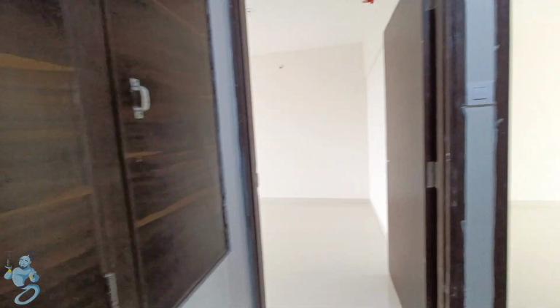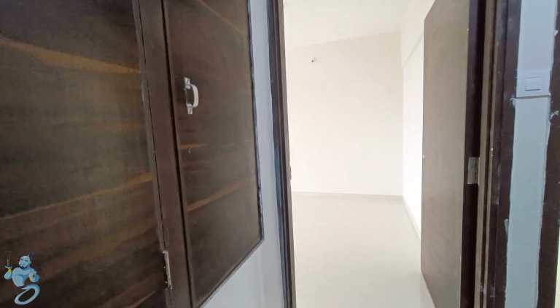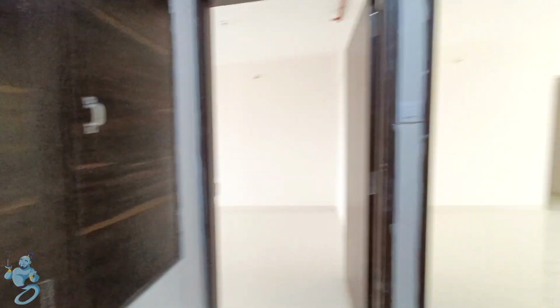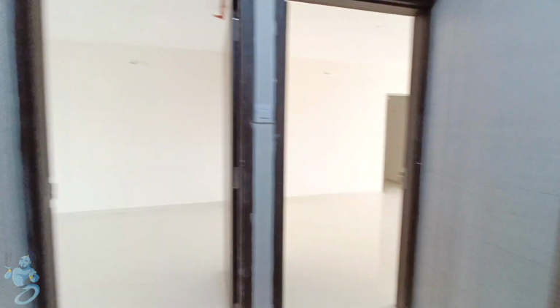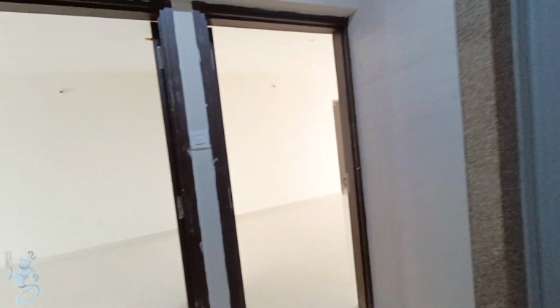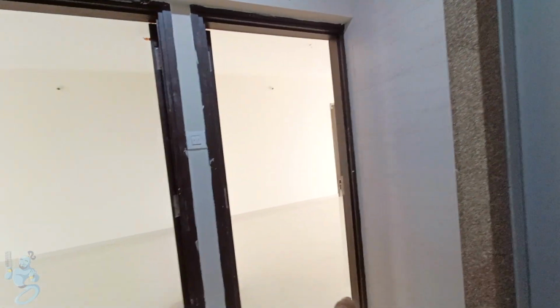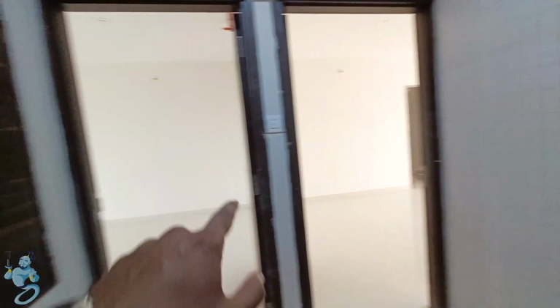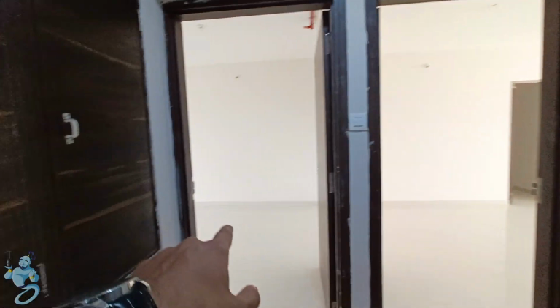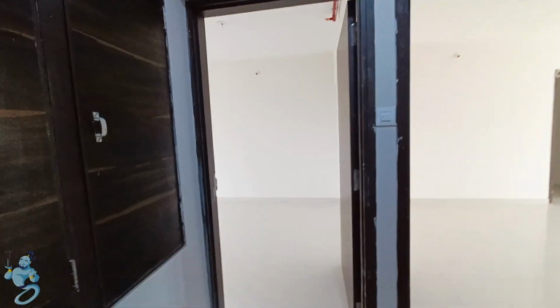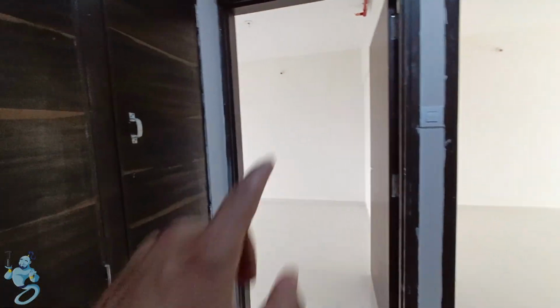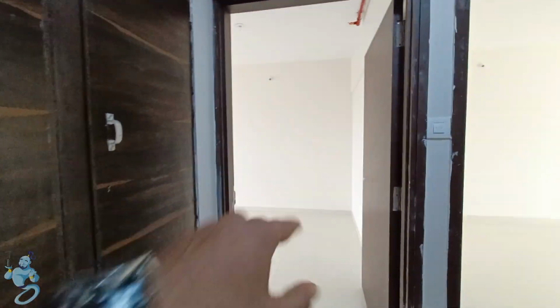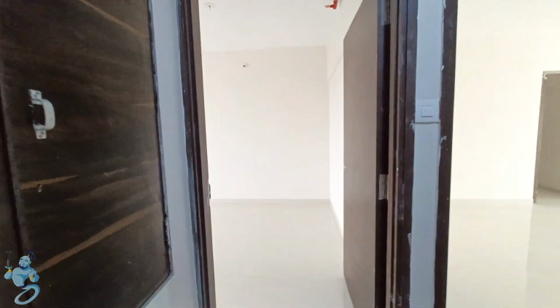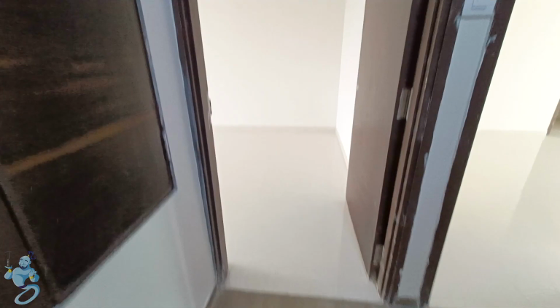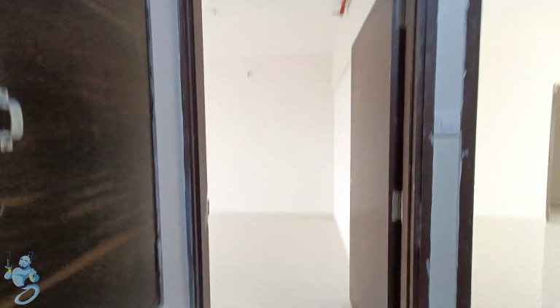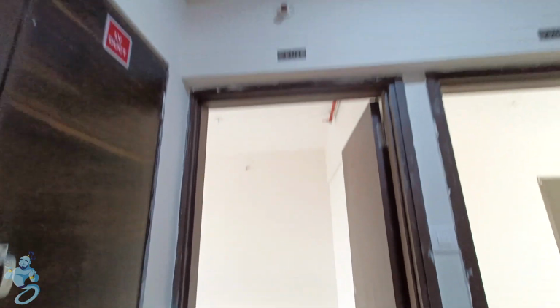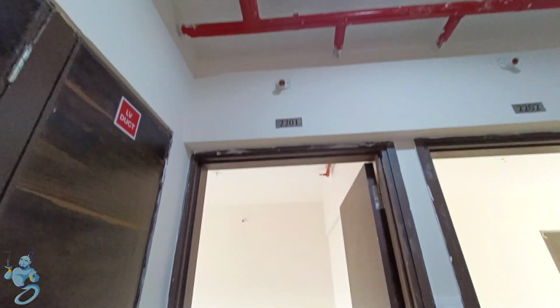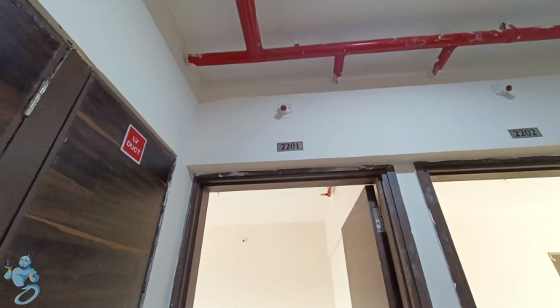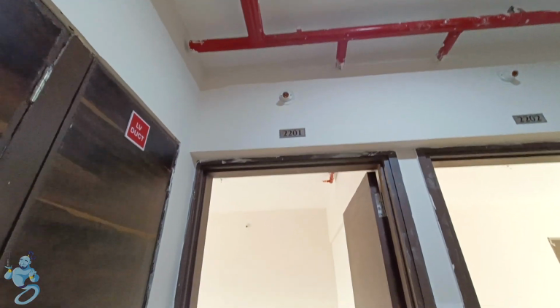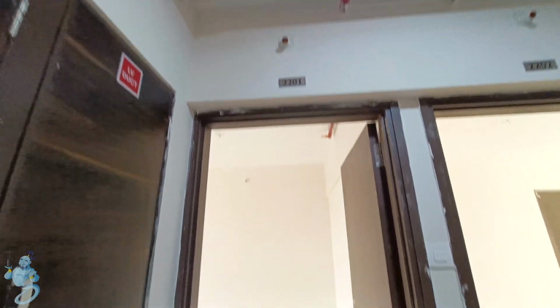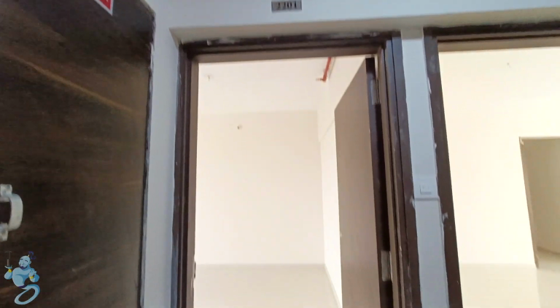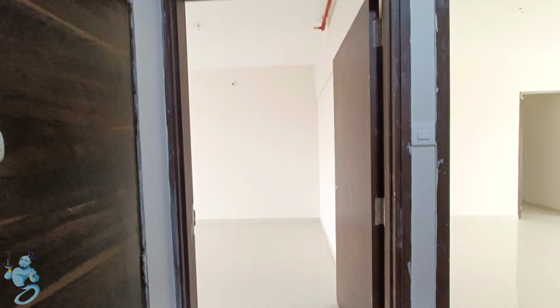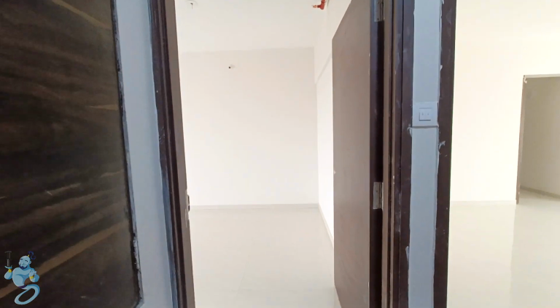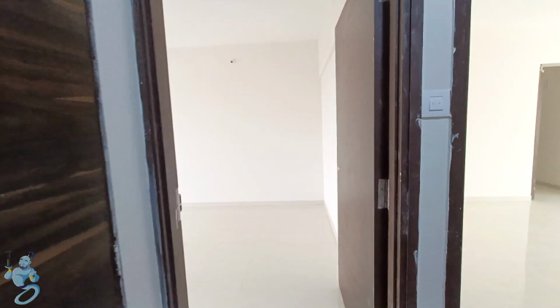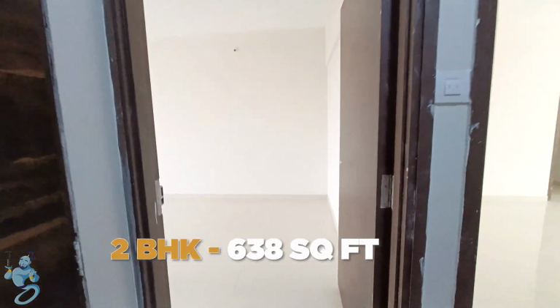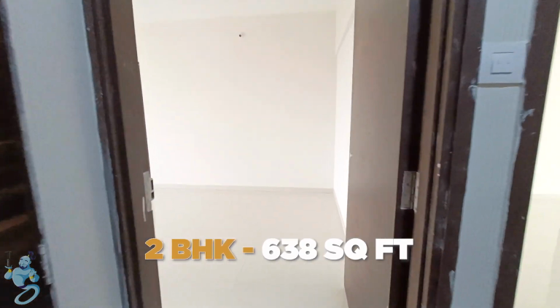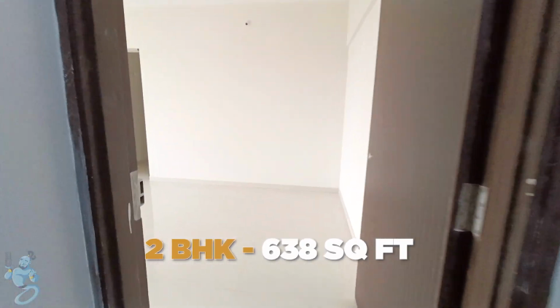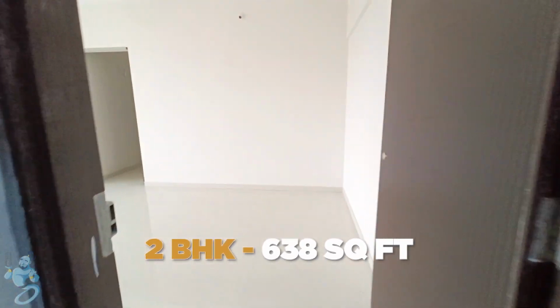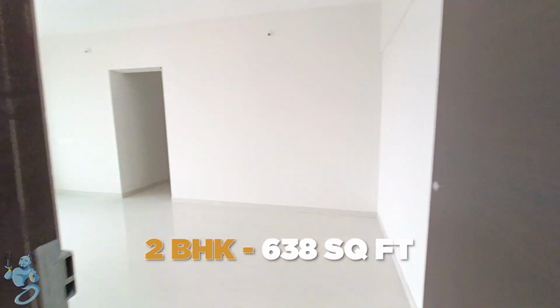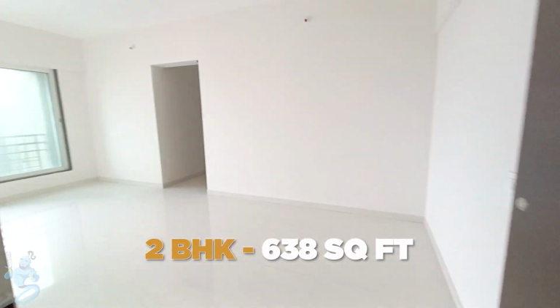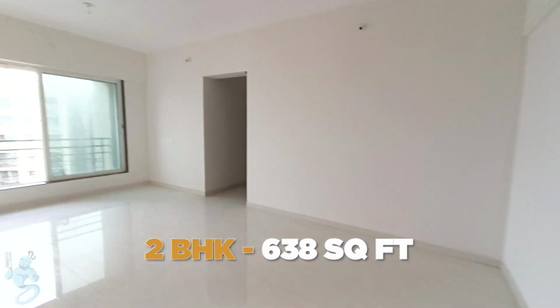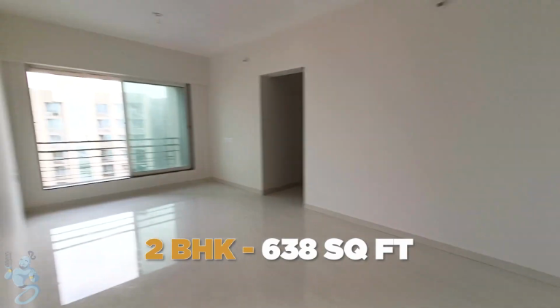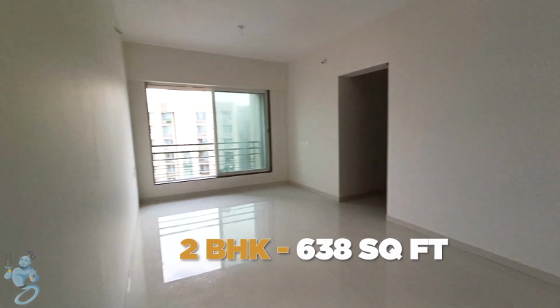We are here on the 22nd floor. We have four apartments on each floor with three 2BHKs and one 3BHK. Let's have a look at the 2BHK apartment here, which is 638 square feet of carpet.